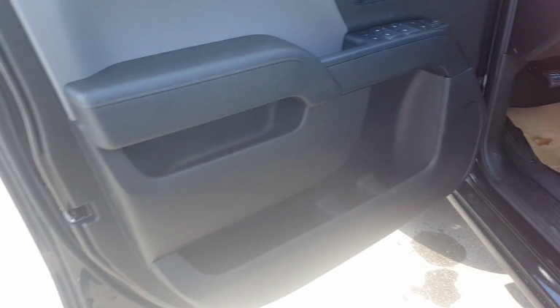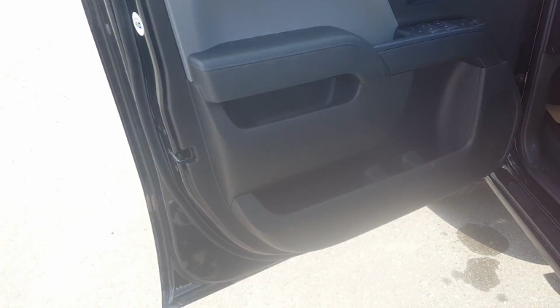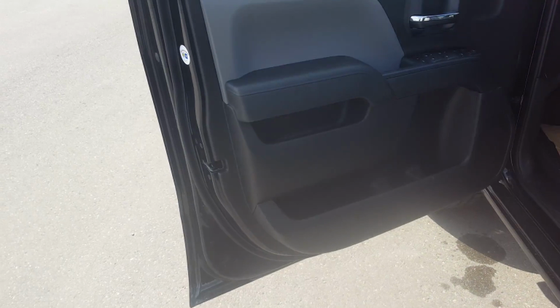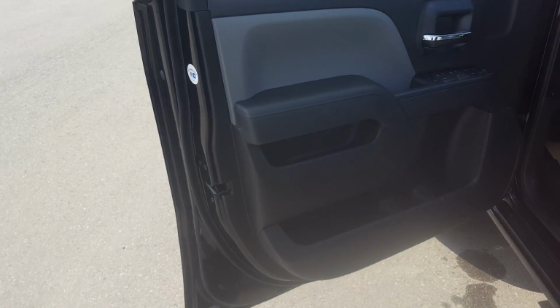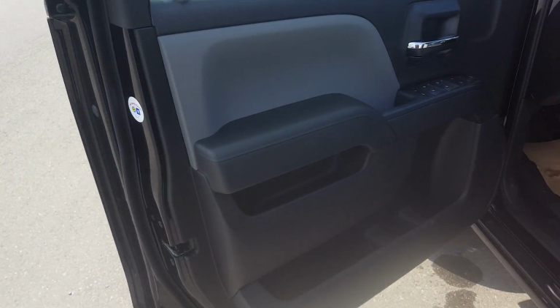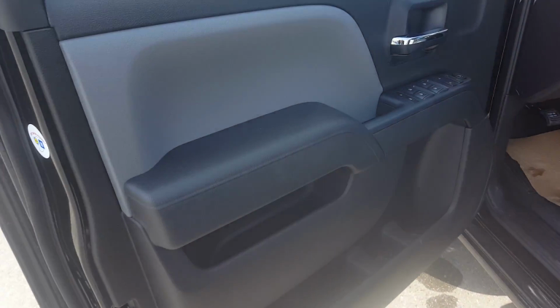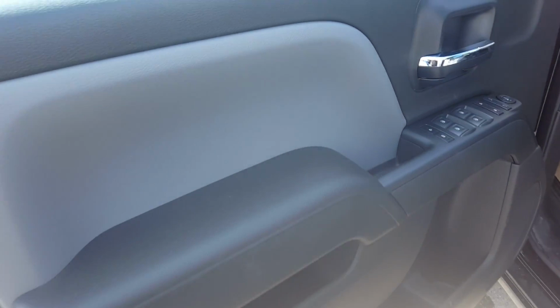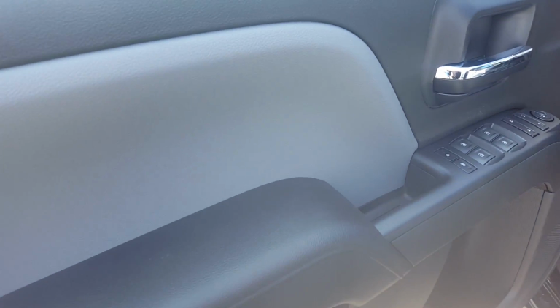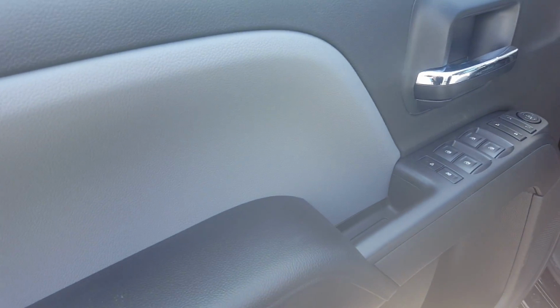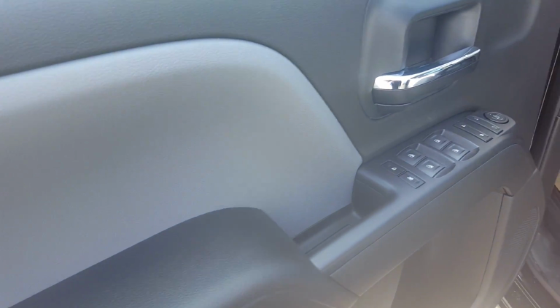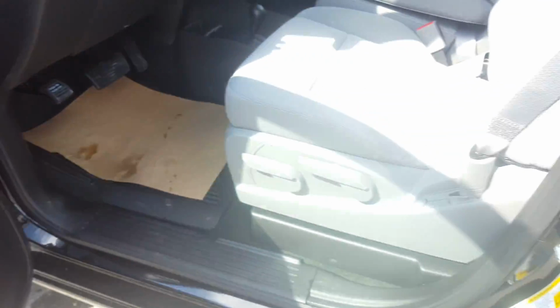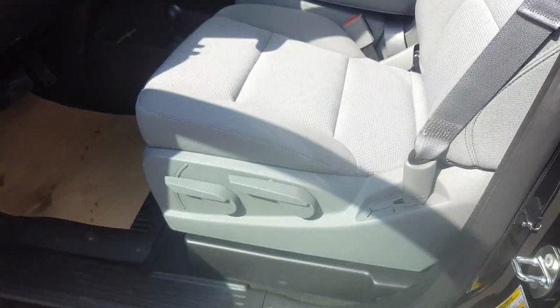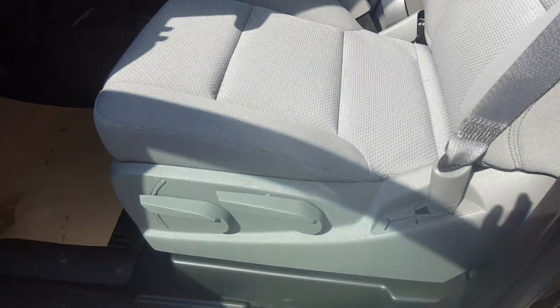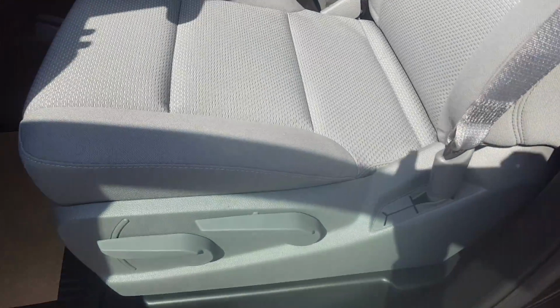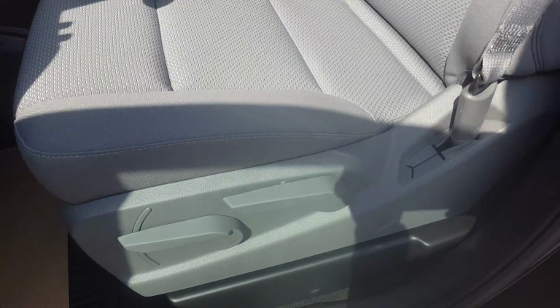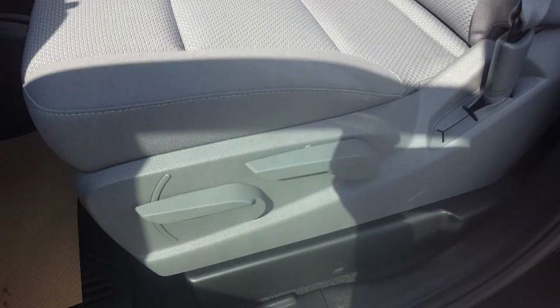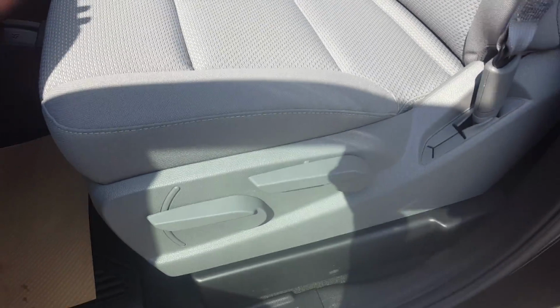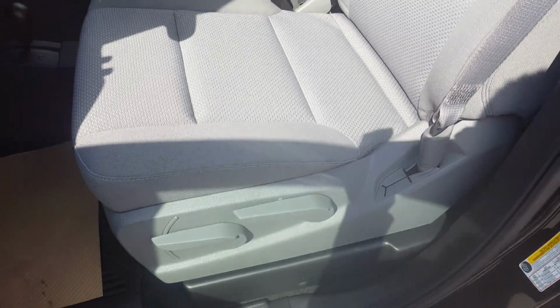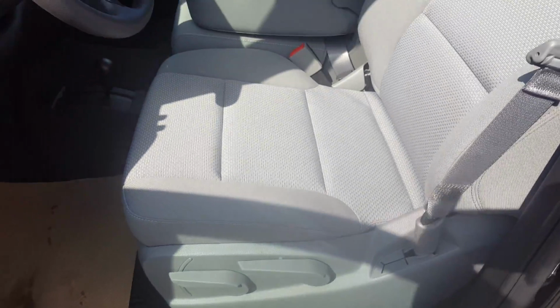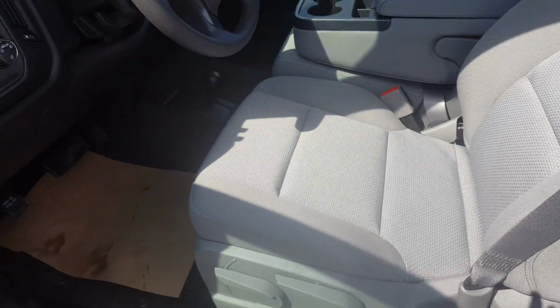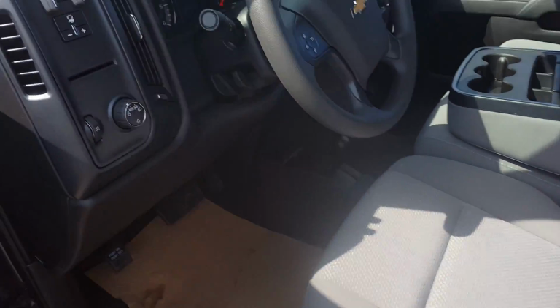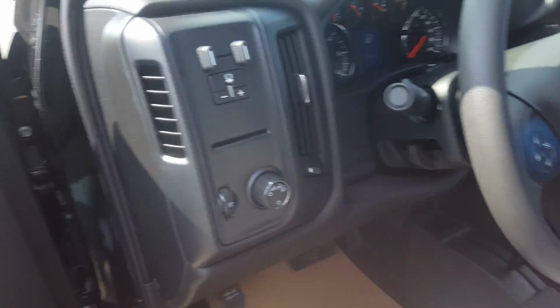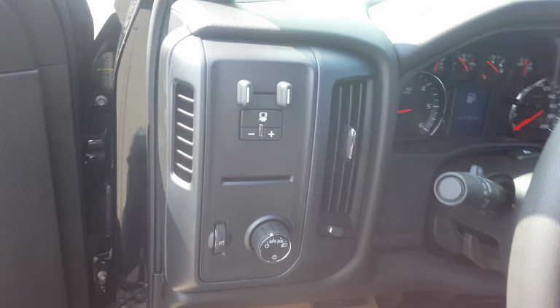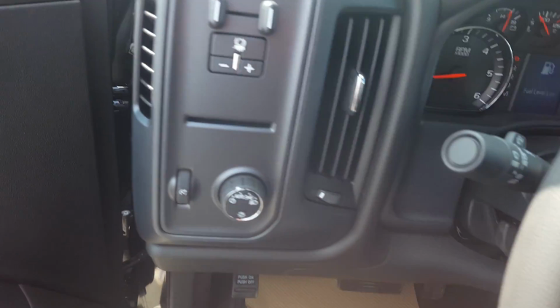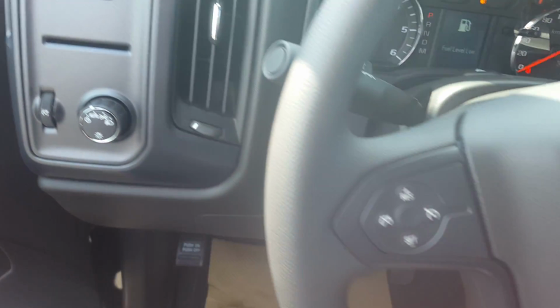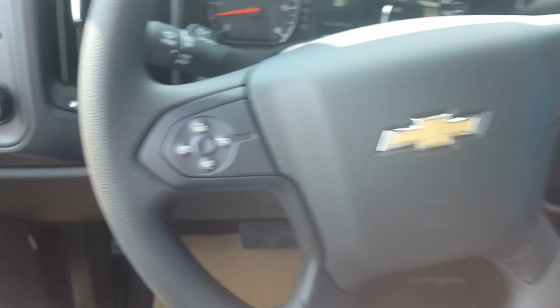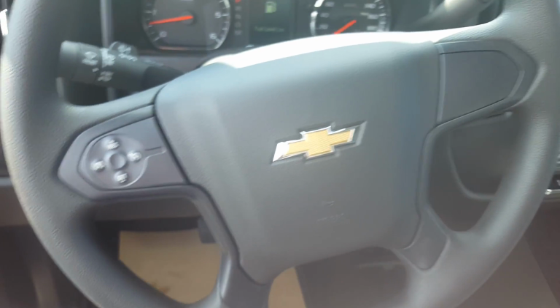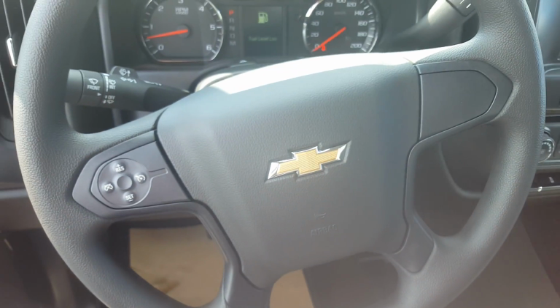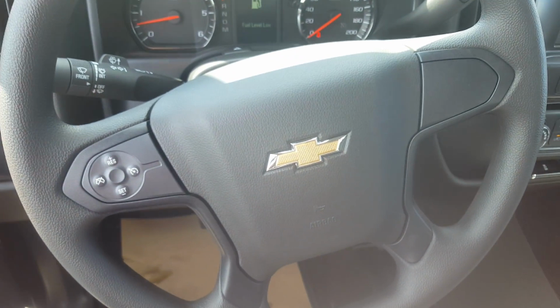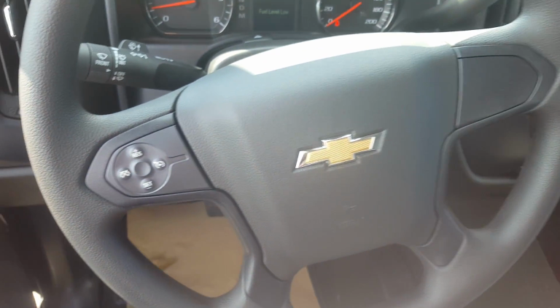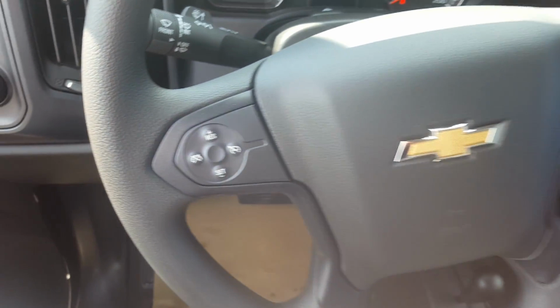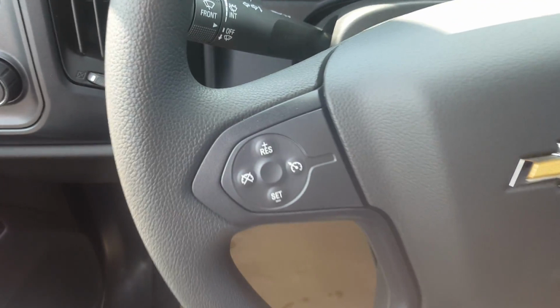Taking a look at the interior of this work truck — black and gray interior colors. We have premium gray leather seating. This is a driver adjustable seat. This truck is four-wheel drive. It has a hitch, steering wheel controls, and cruise control.